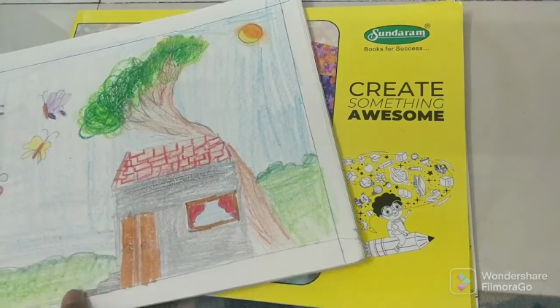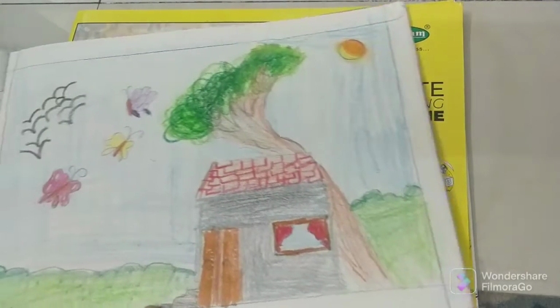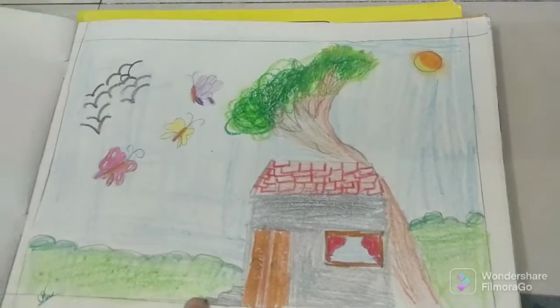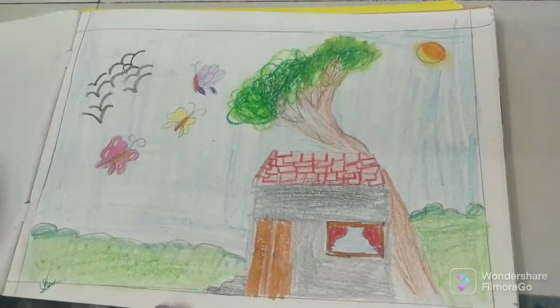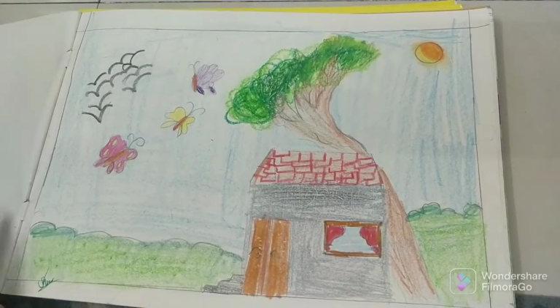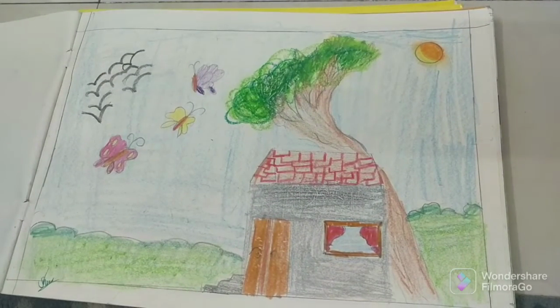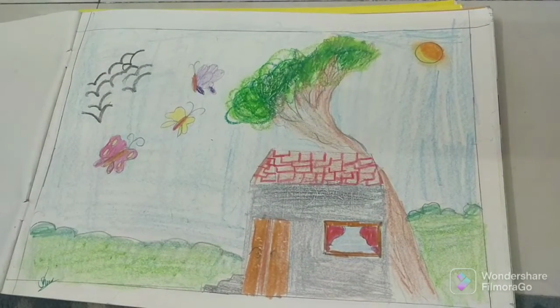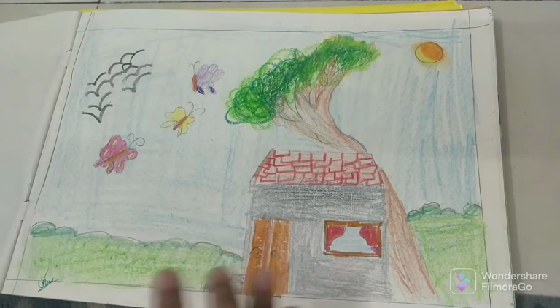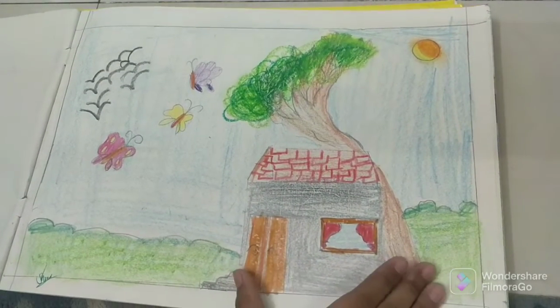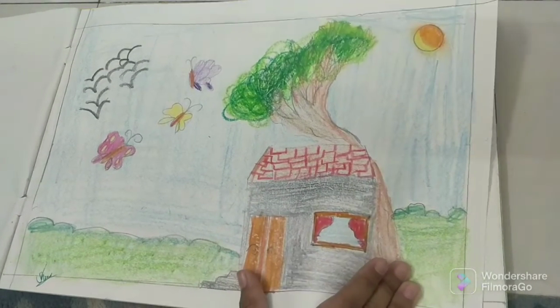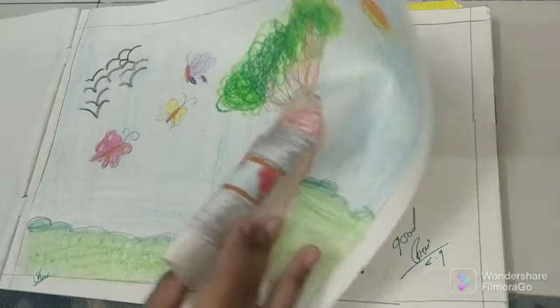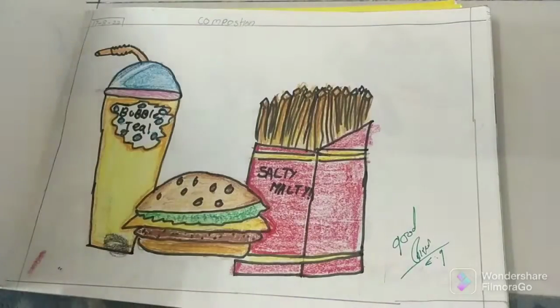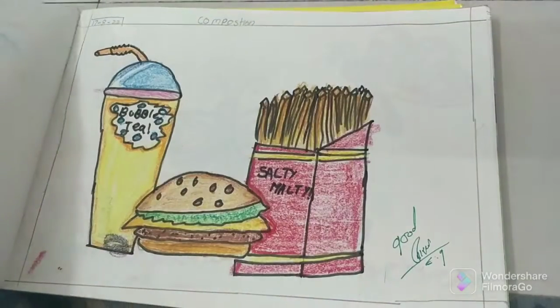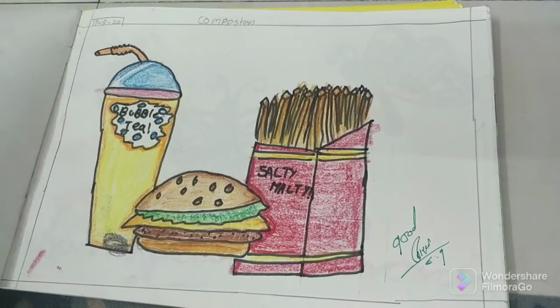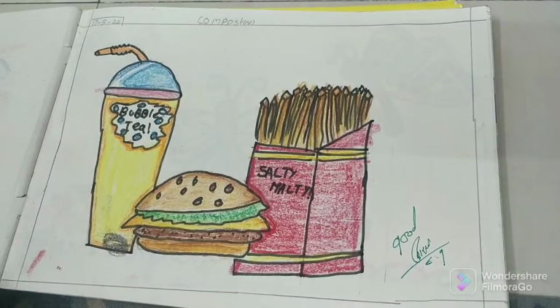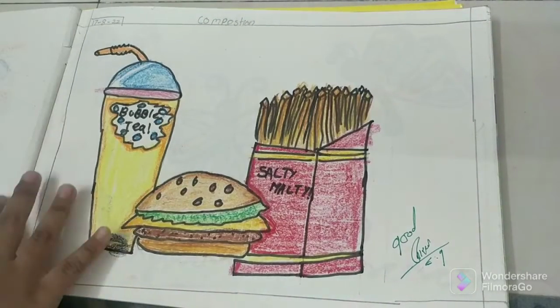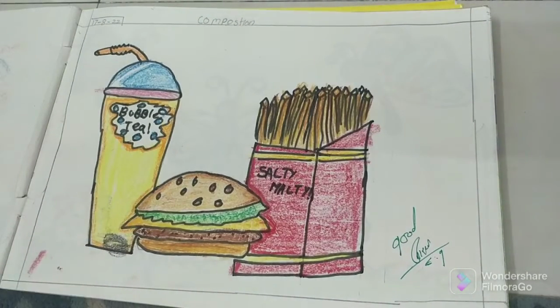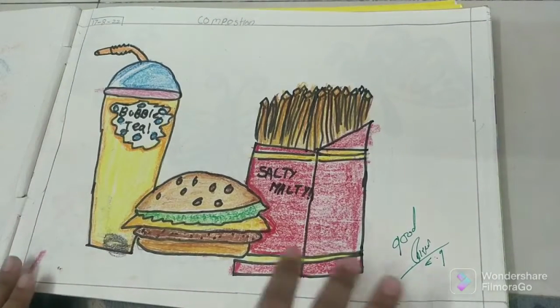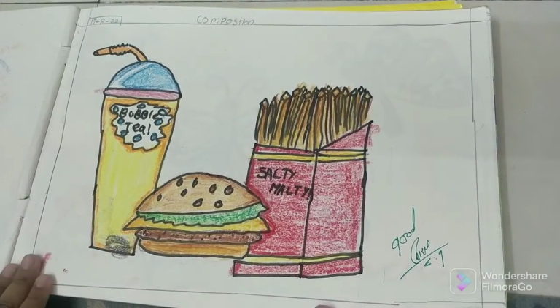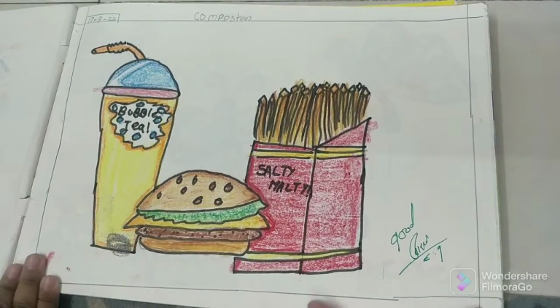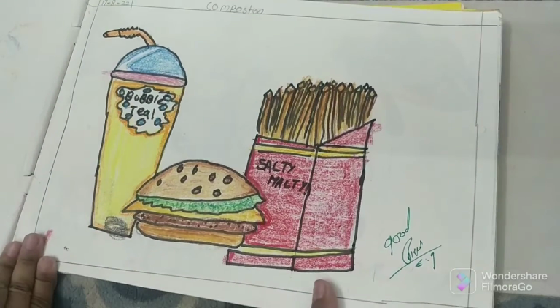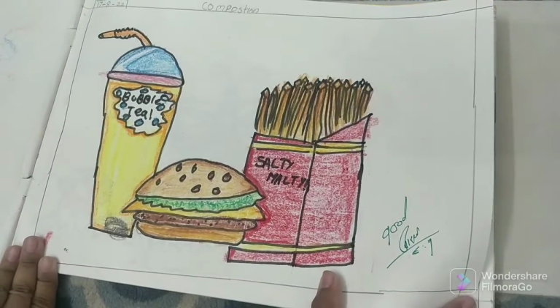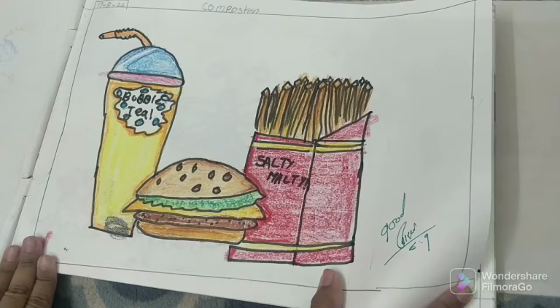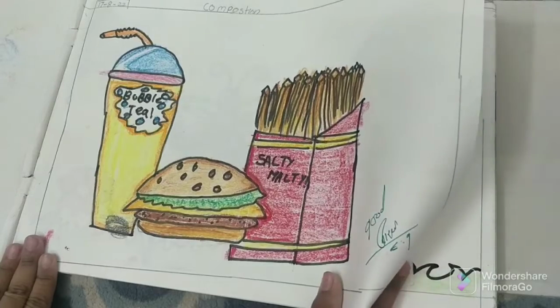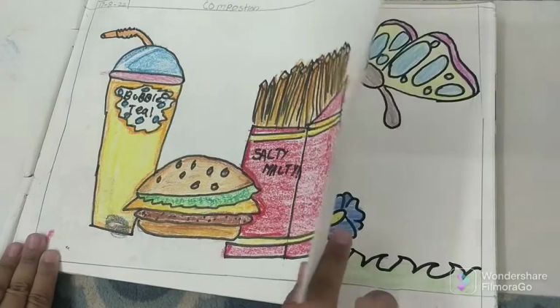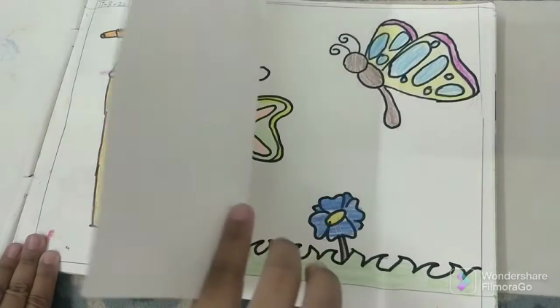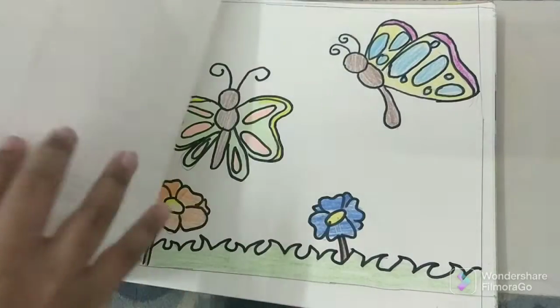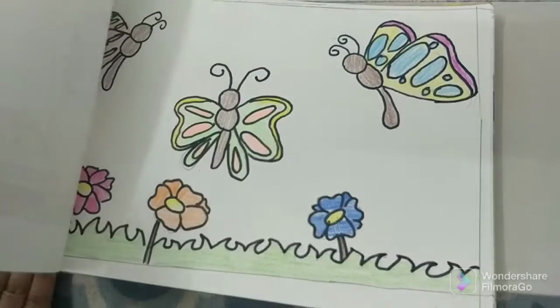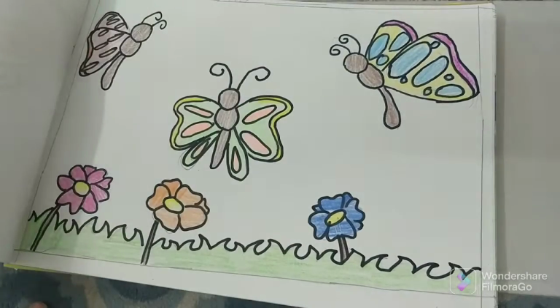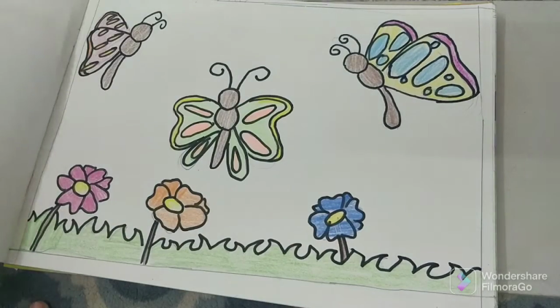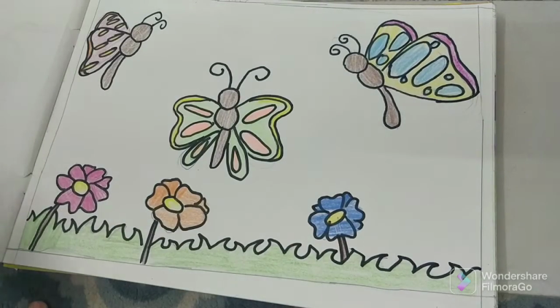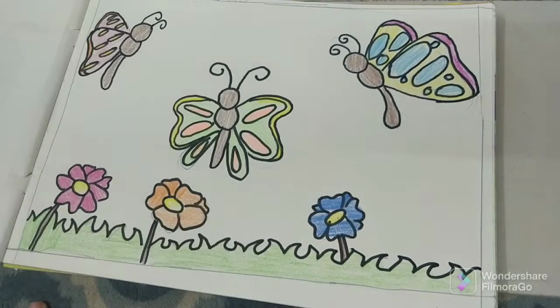And this is the scenery. And this is the scenery. Then, next is this young fruit drawing. So, this is the butterfly.